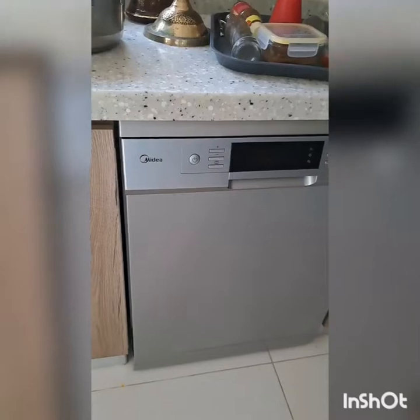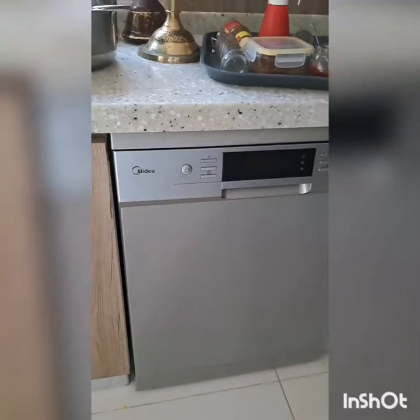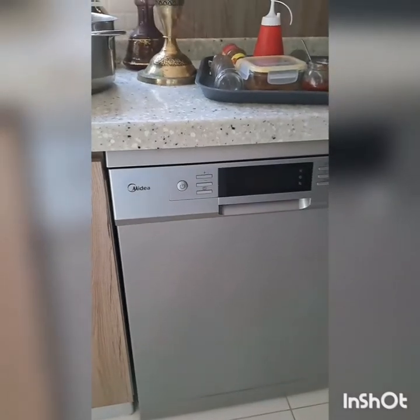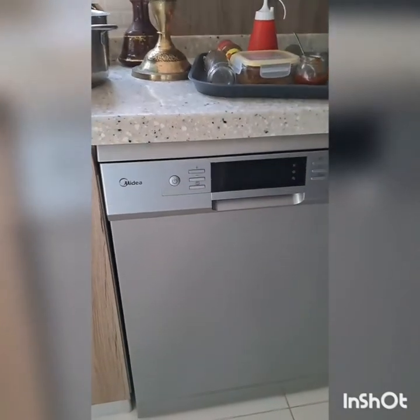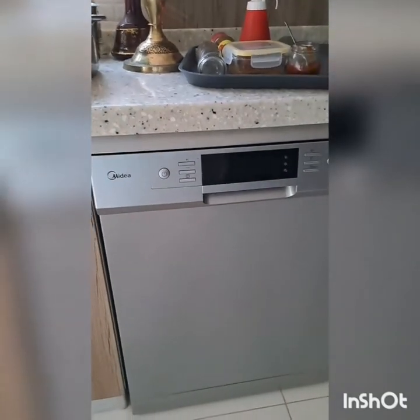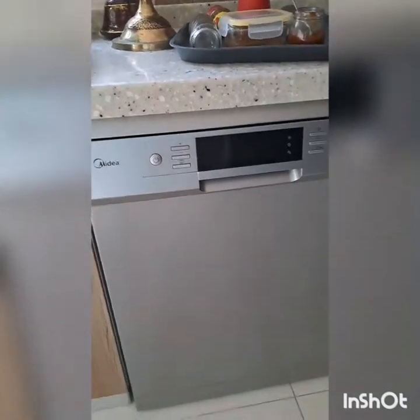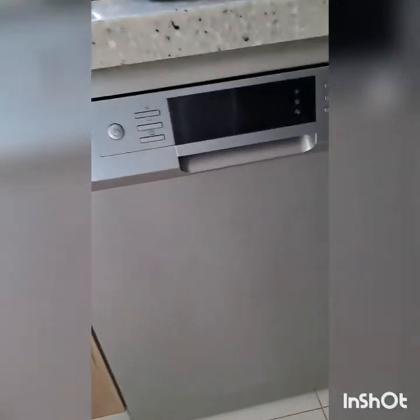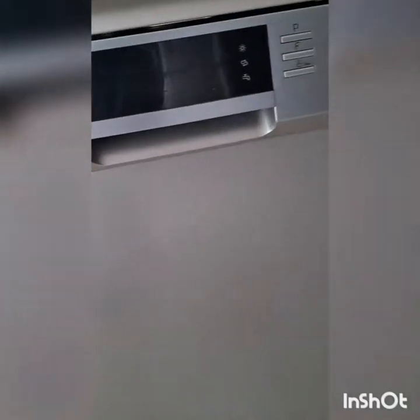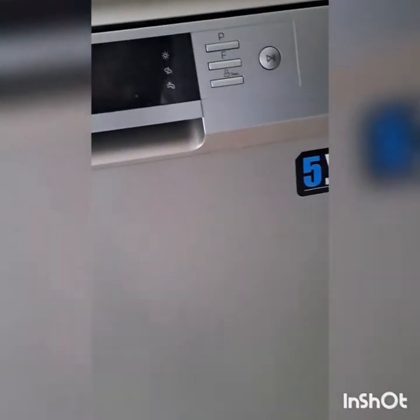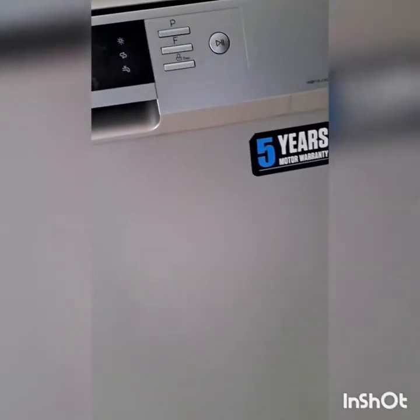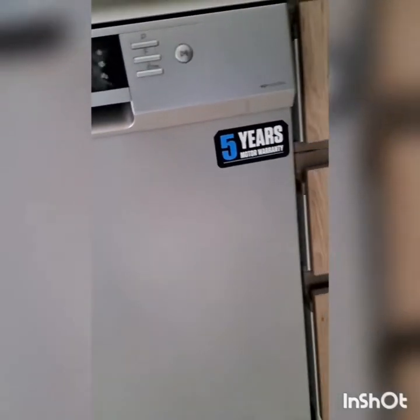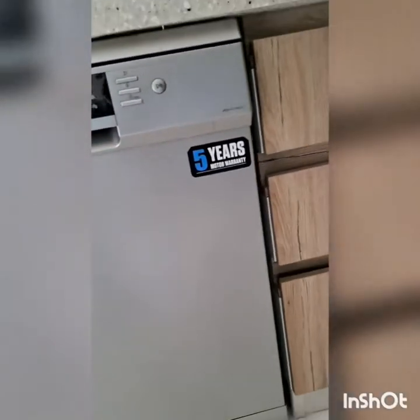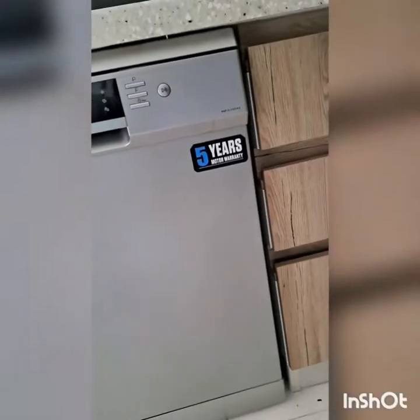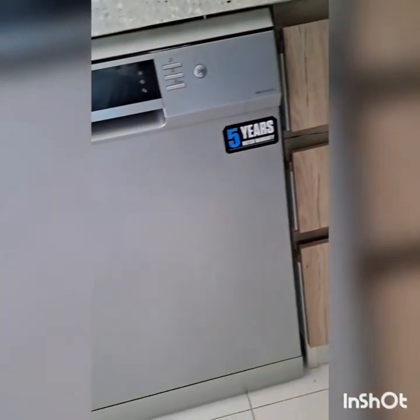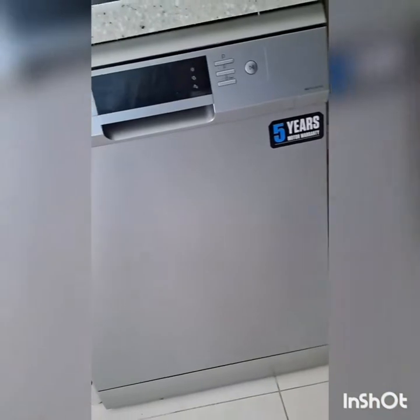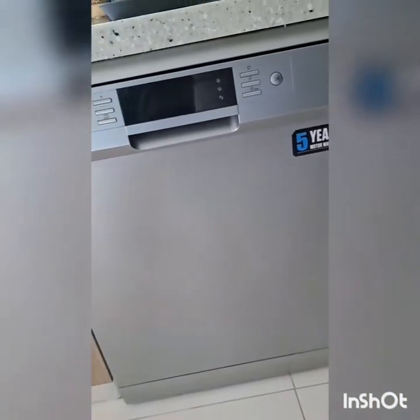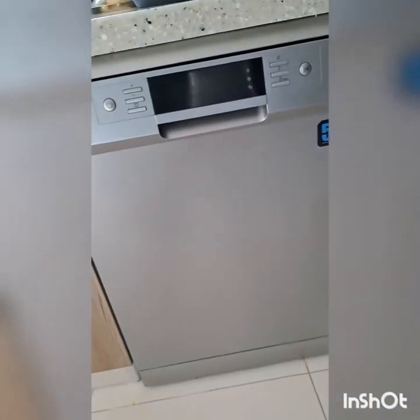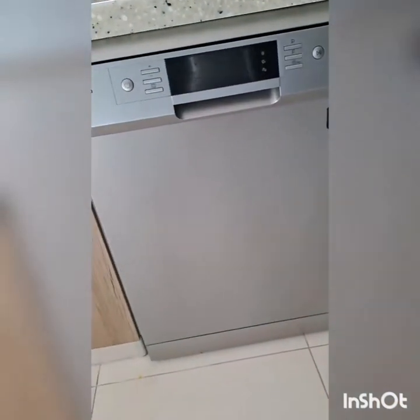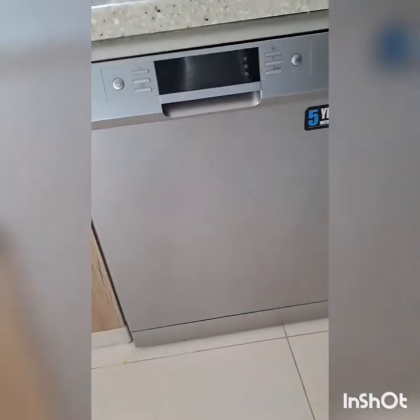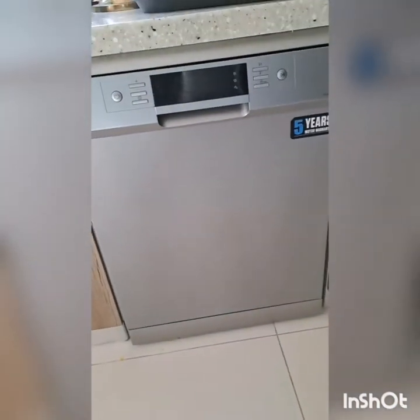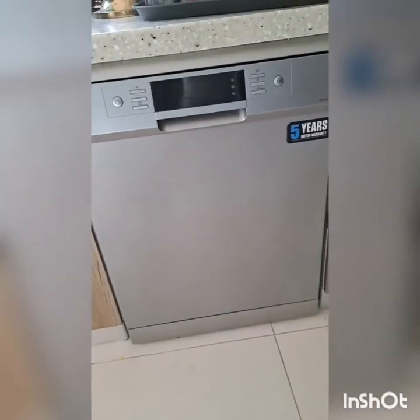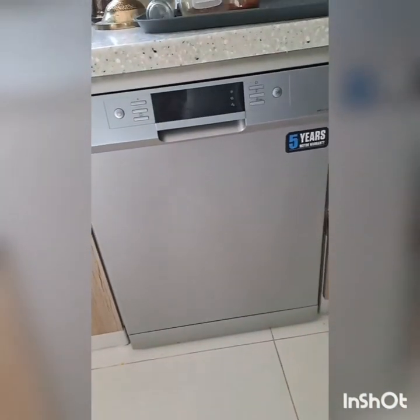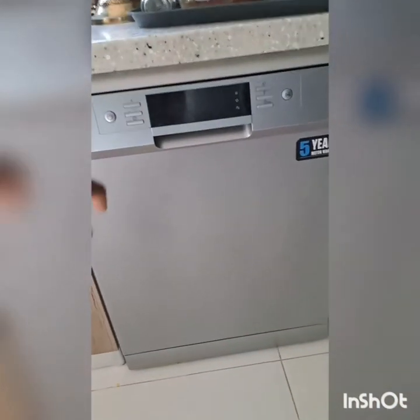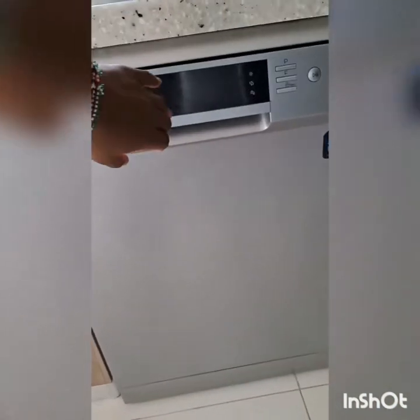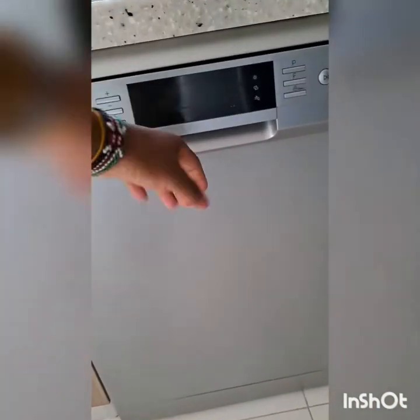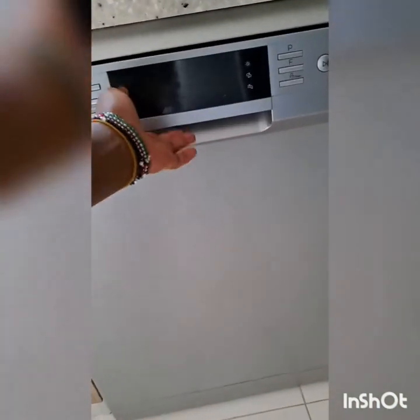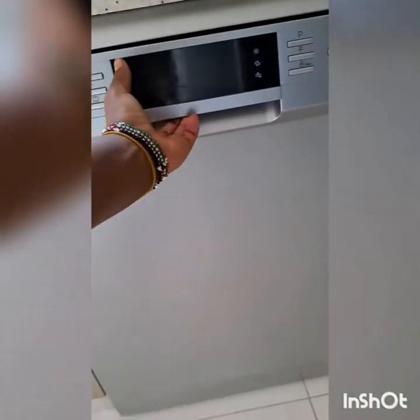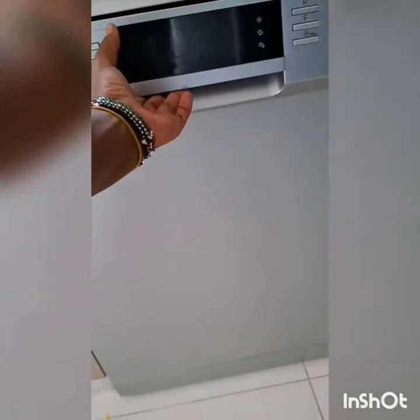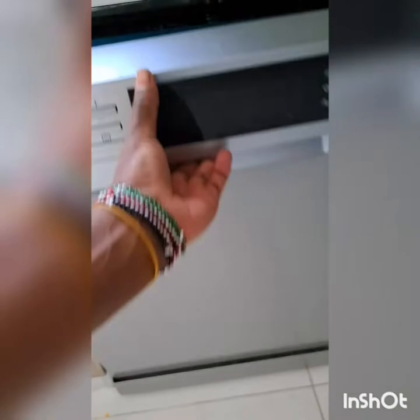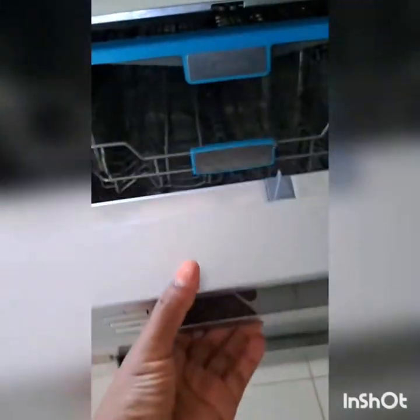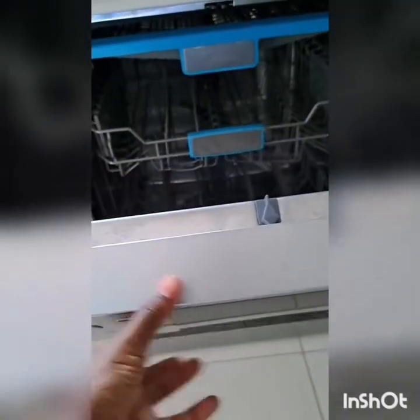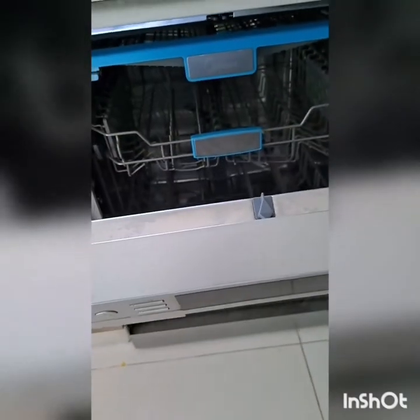In today's video I want to teach you how to use a dishwasher to clean utensils, for those of you who don't know. So here we have our dishwasher — I'm gonna open it so that you can see how the inside looks like.